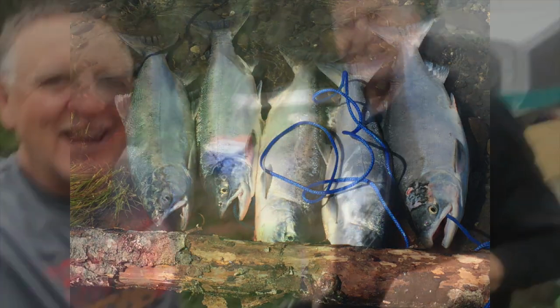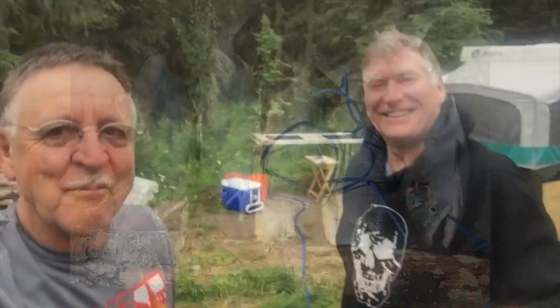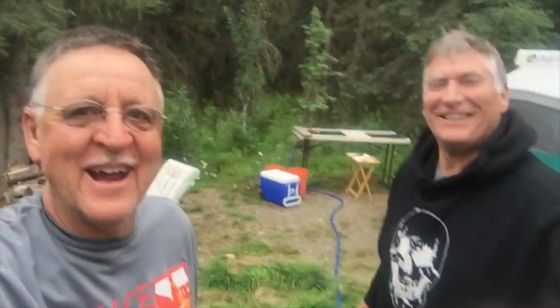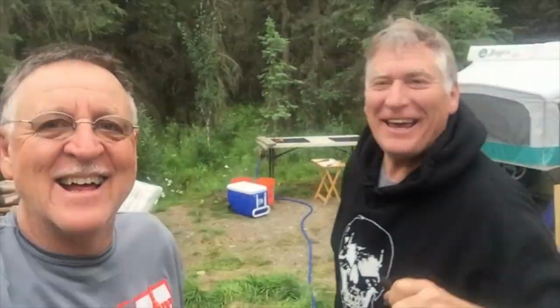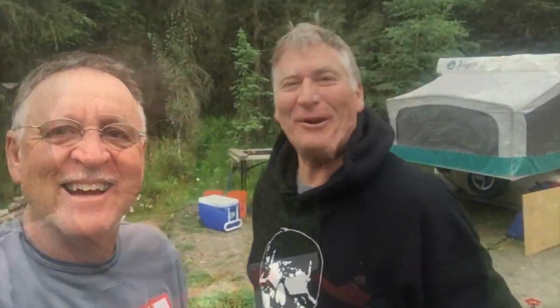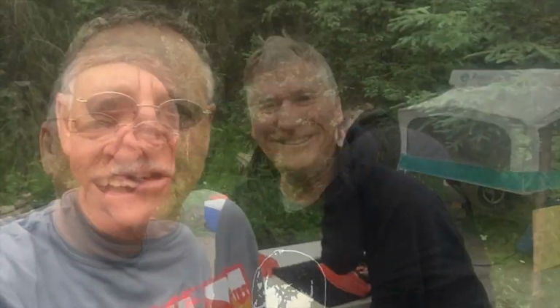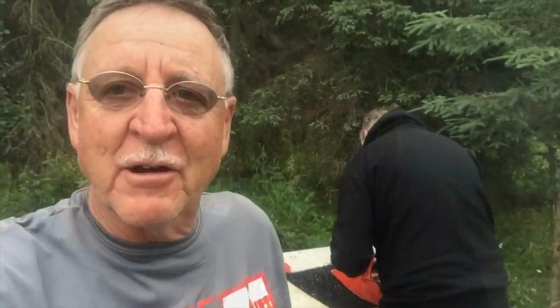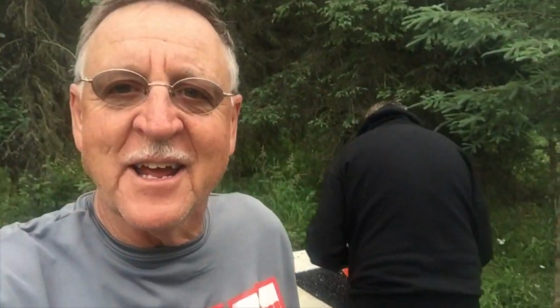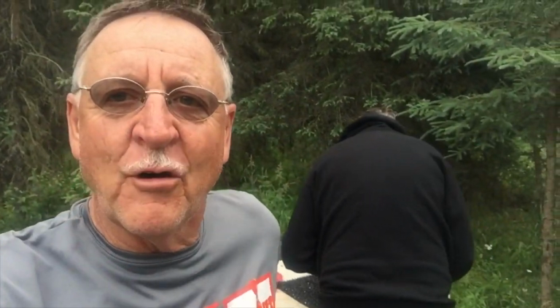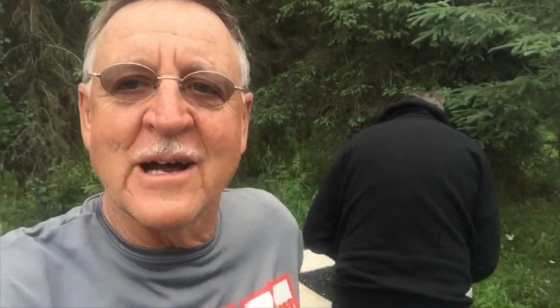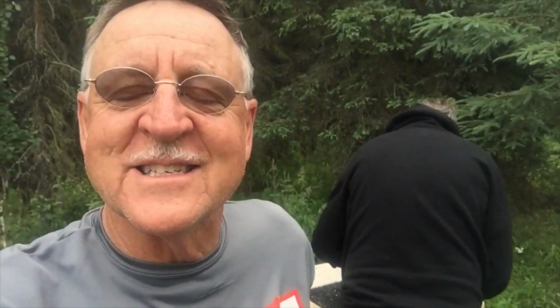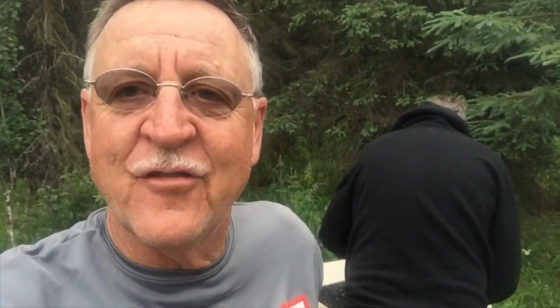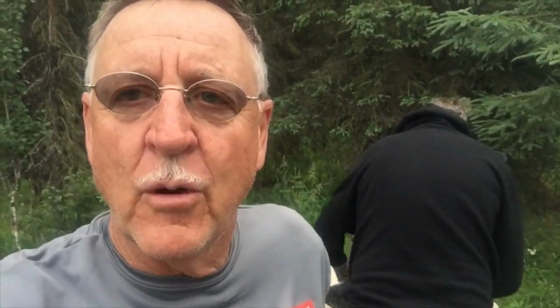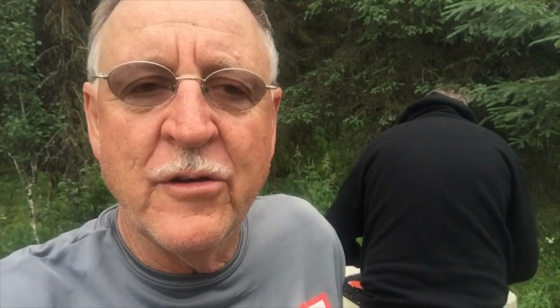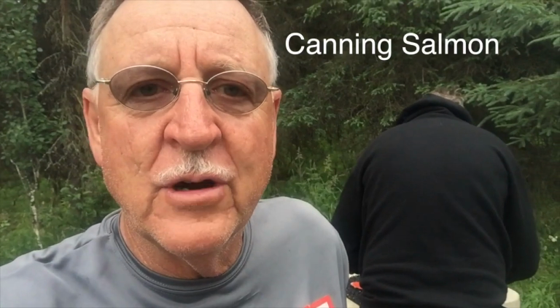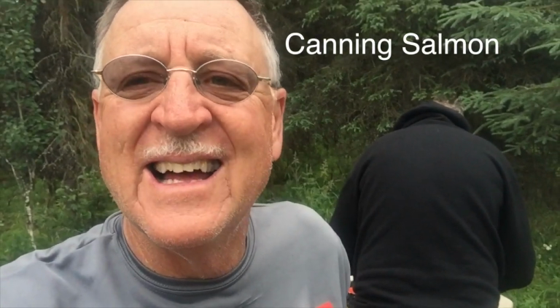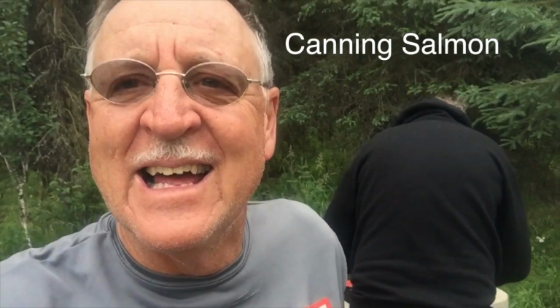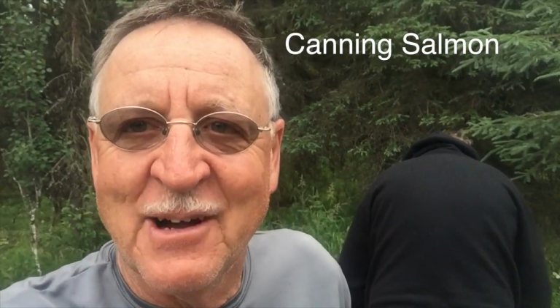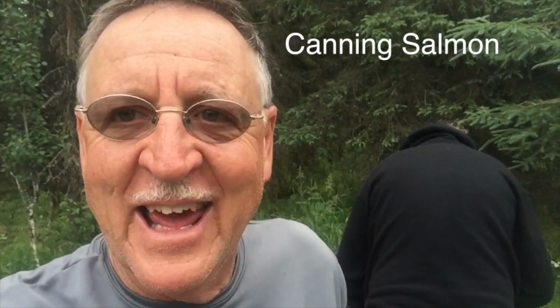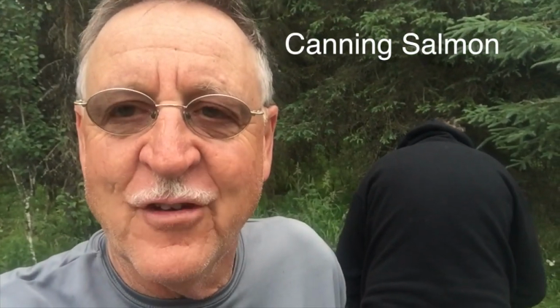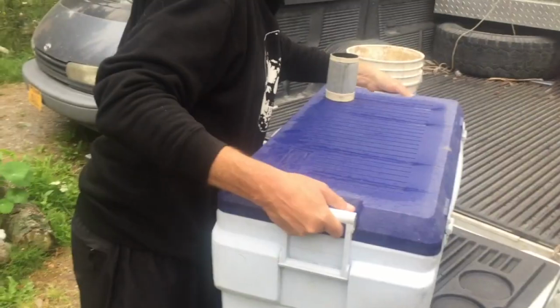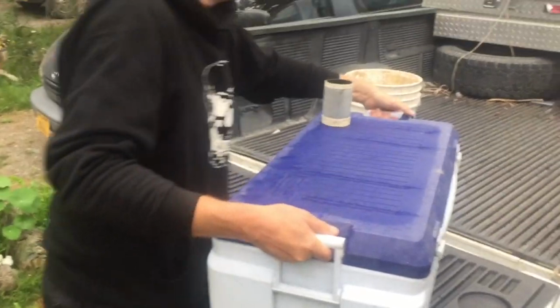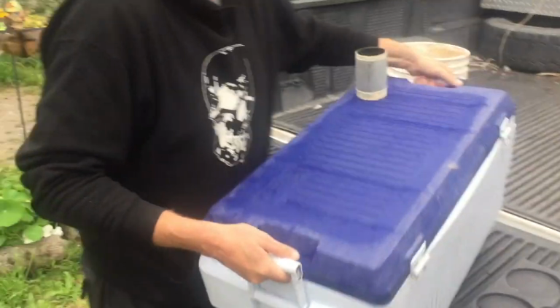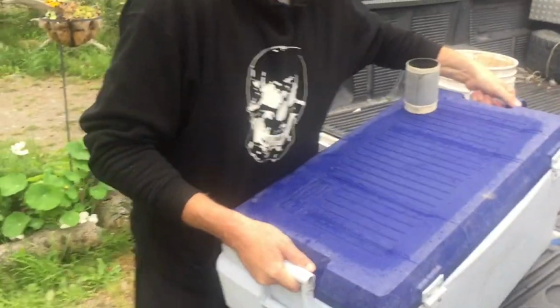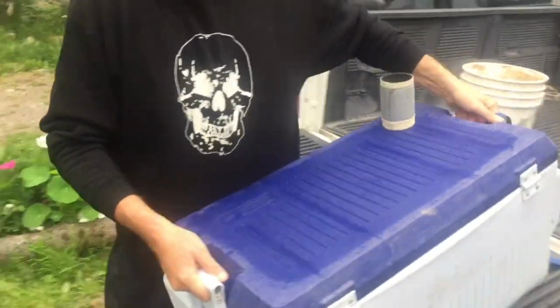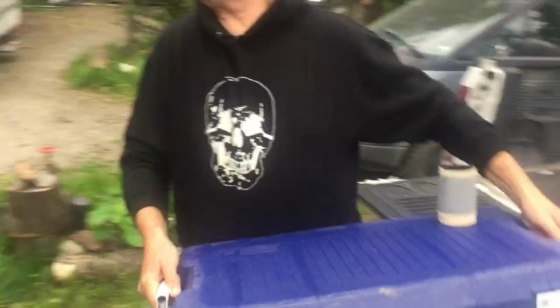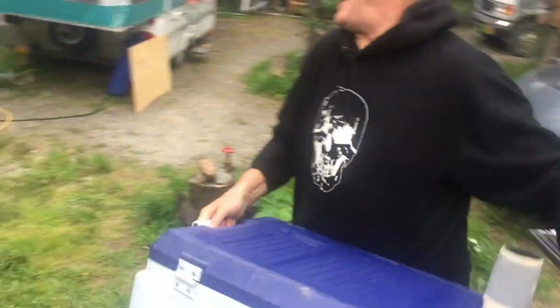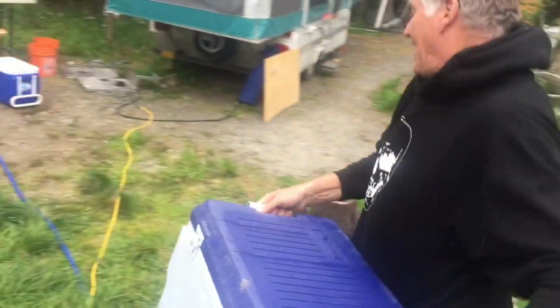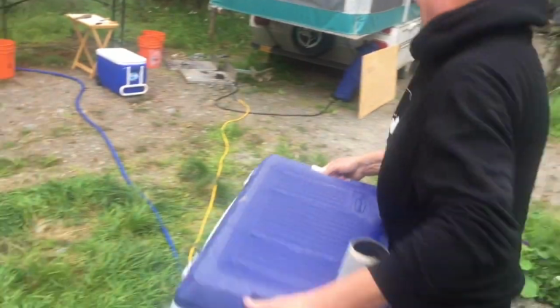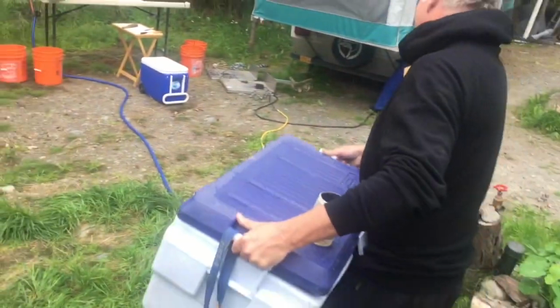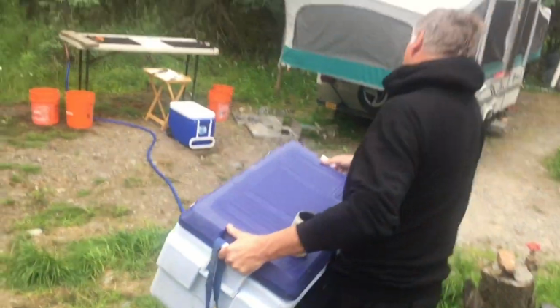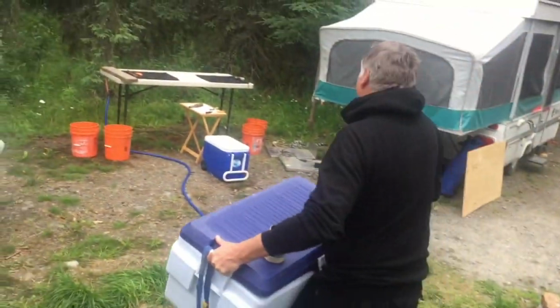Good morning. Today we're going to take you through the whole process of what we do with canning fish. We've got a cooler full of sockeye — Kenai River sockeyes.